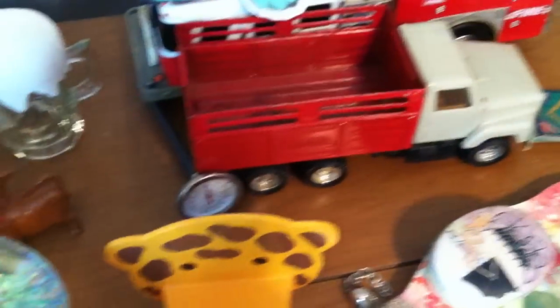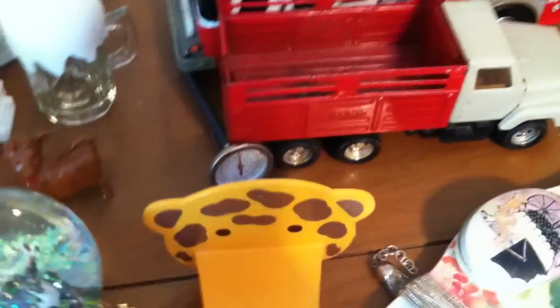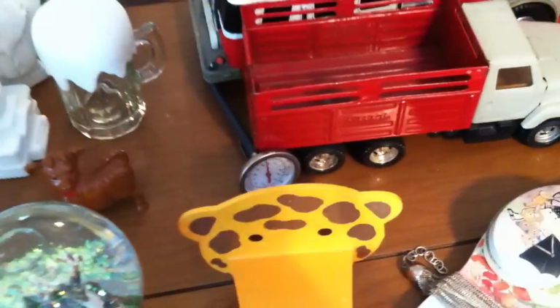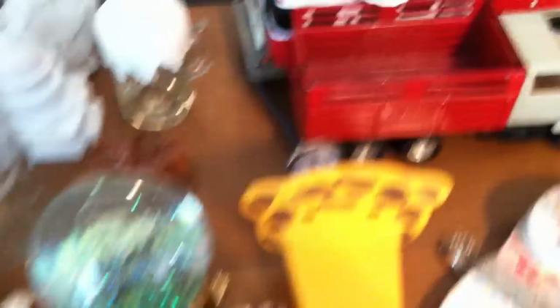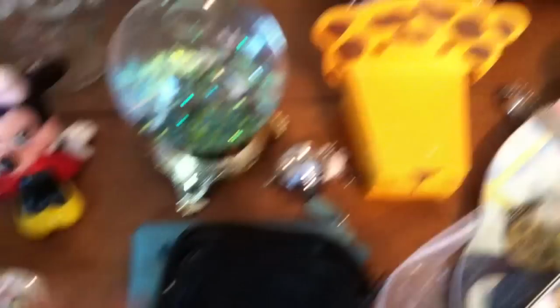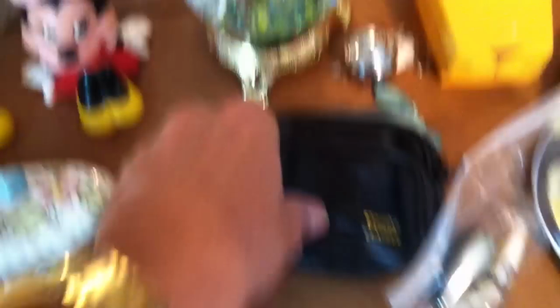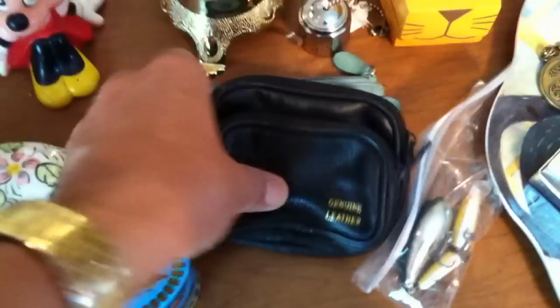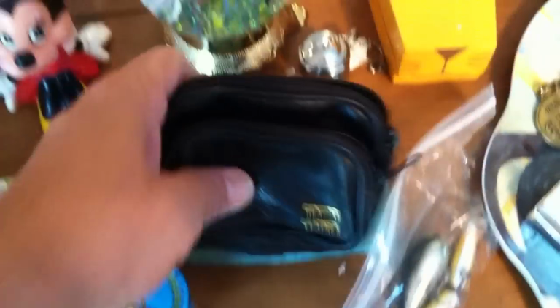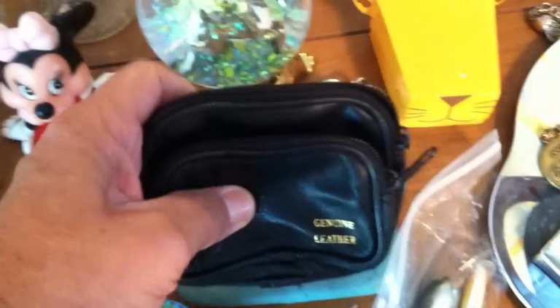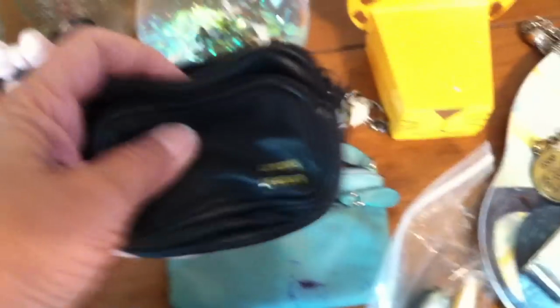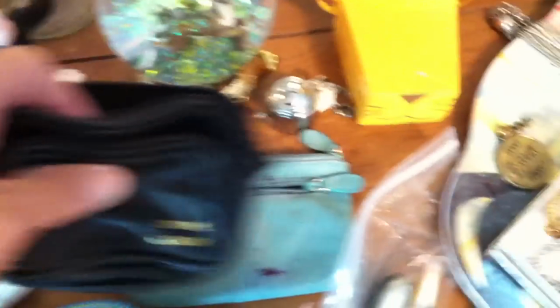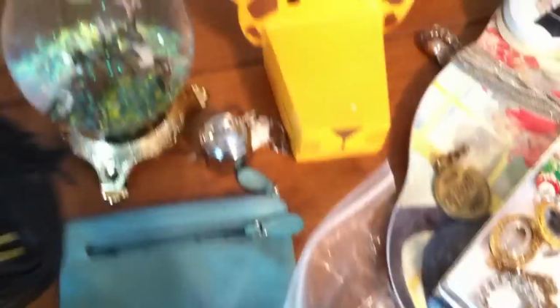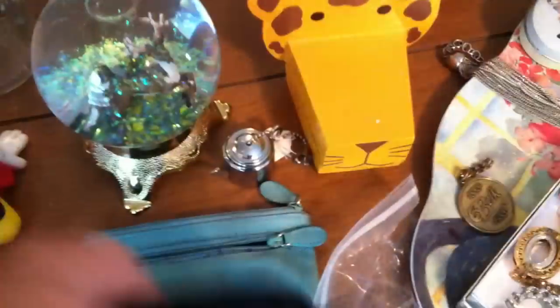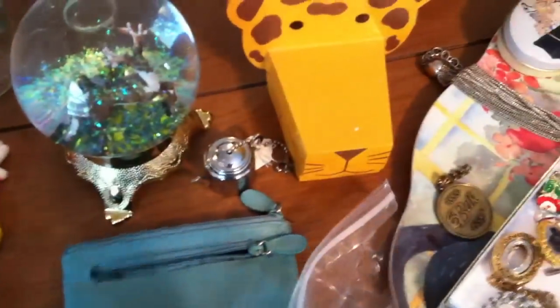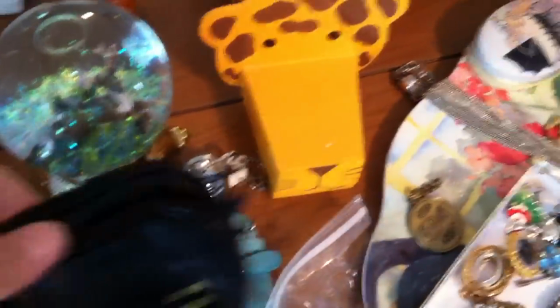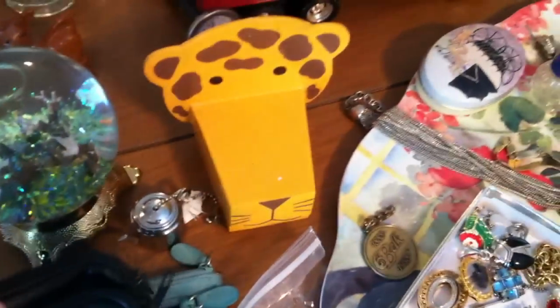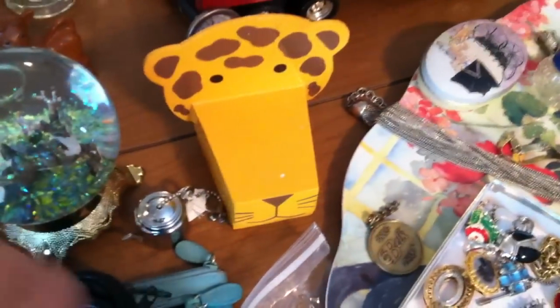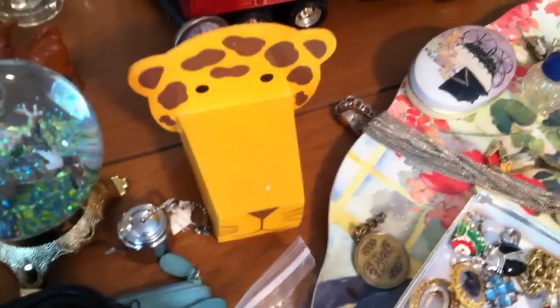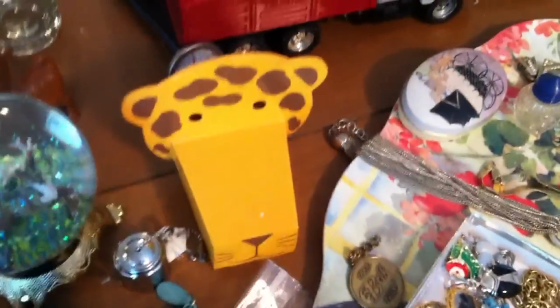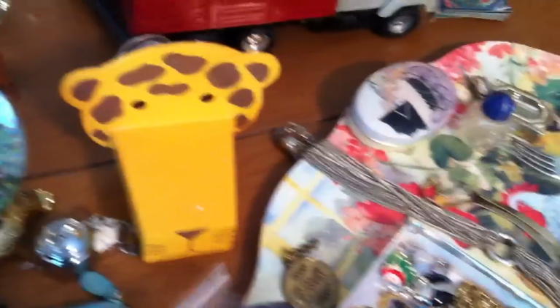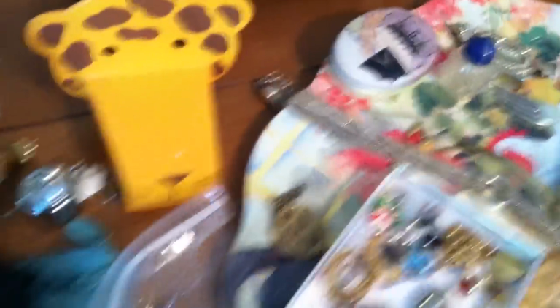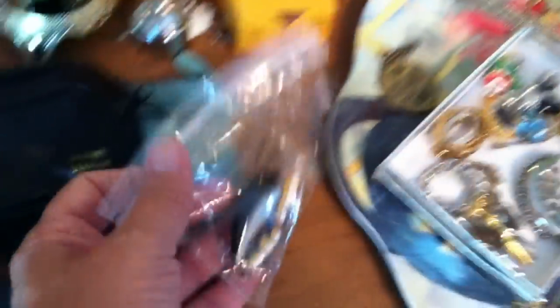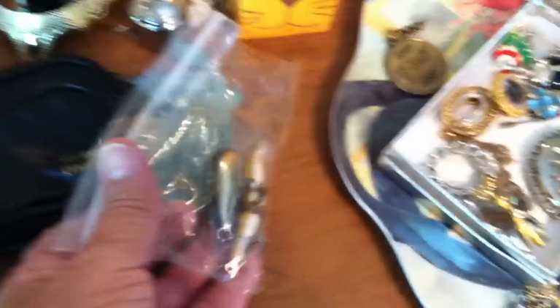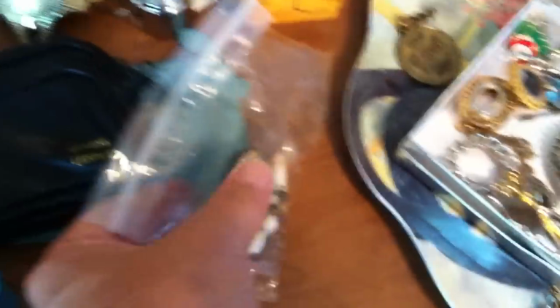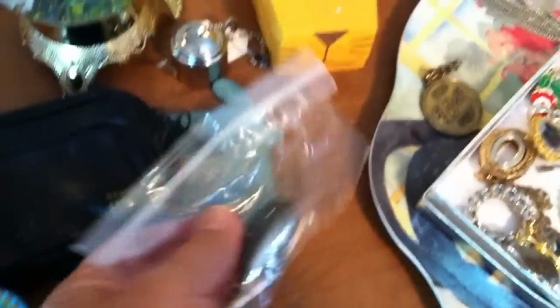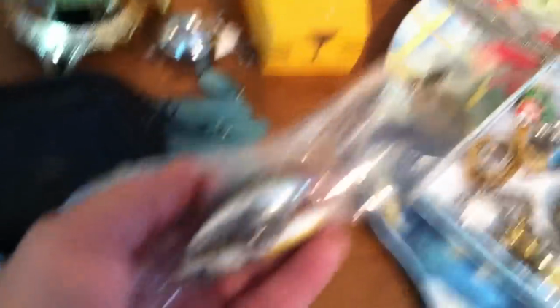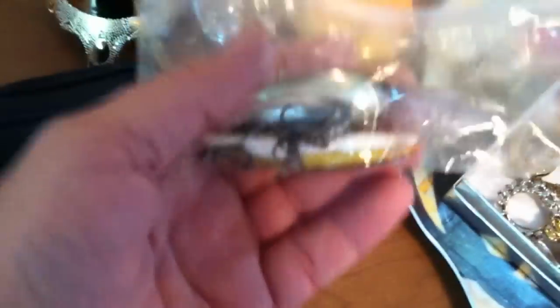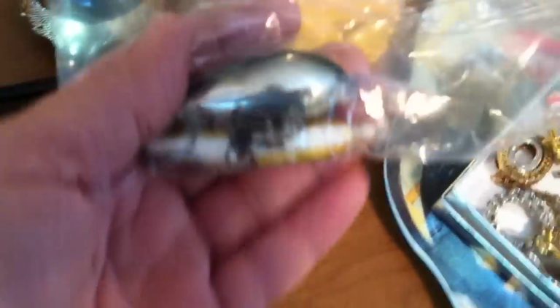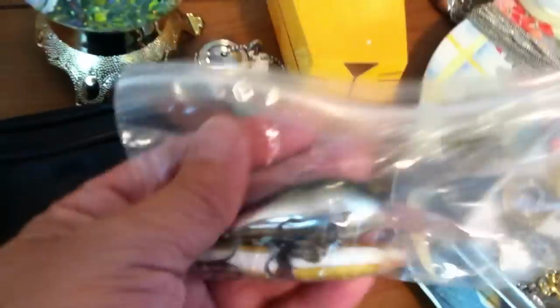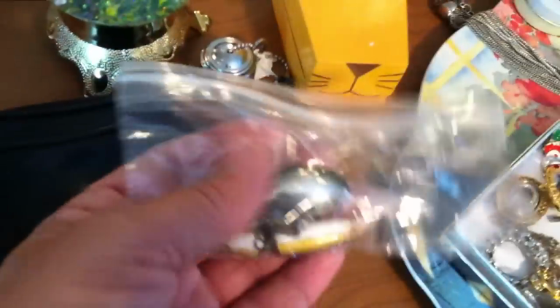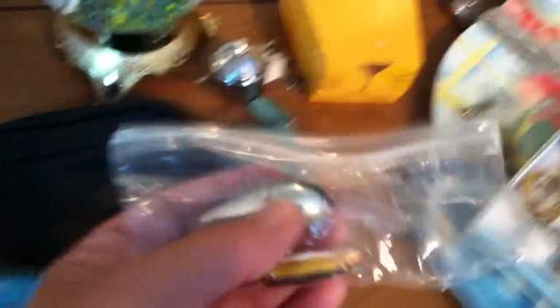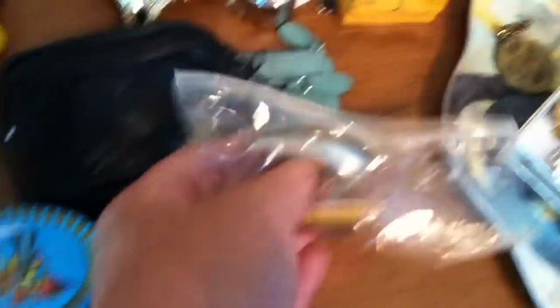A couple of old pocket change purse things. A couple of fishing lures that are pretty cool.